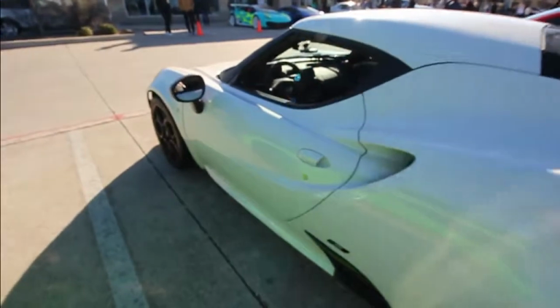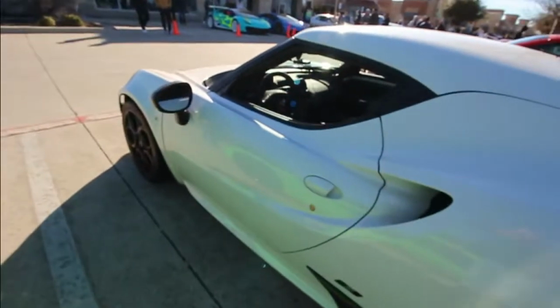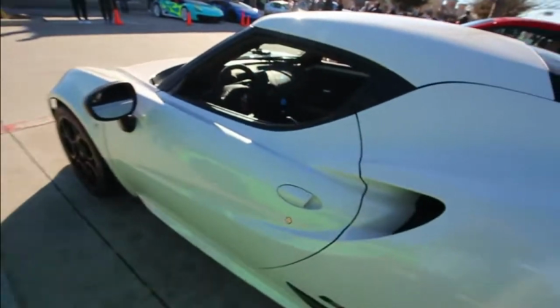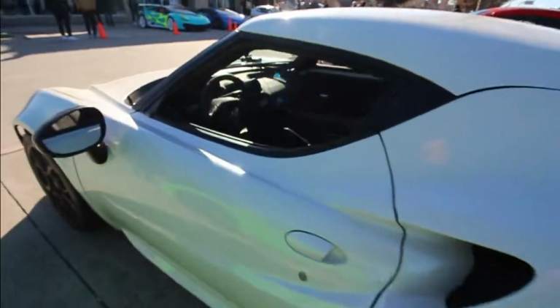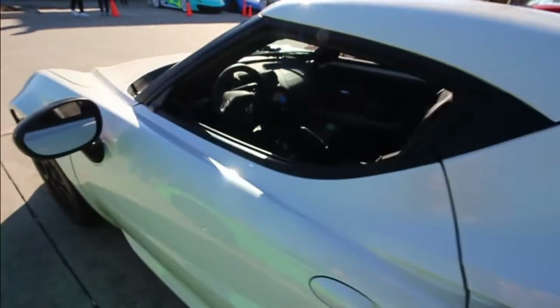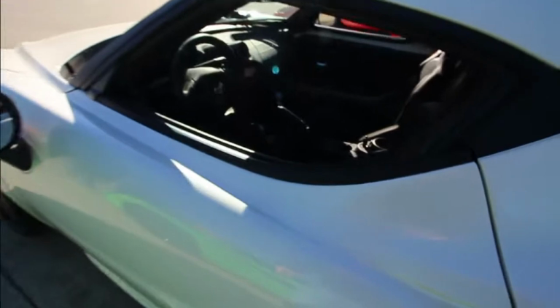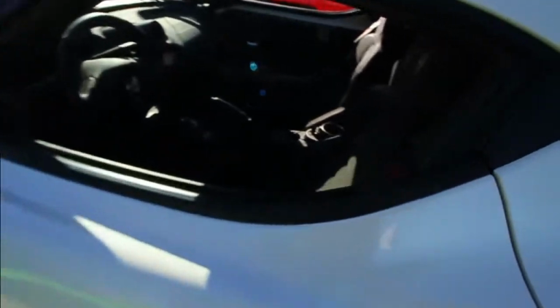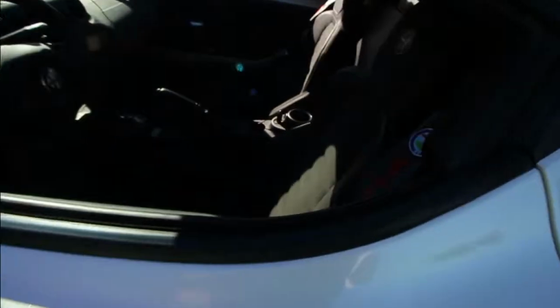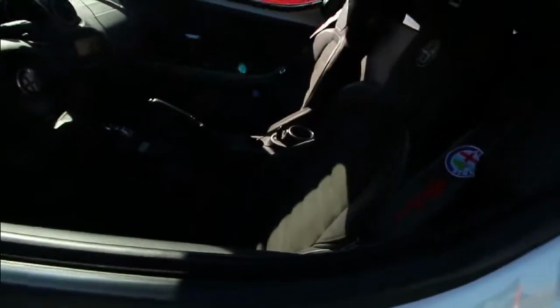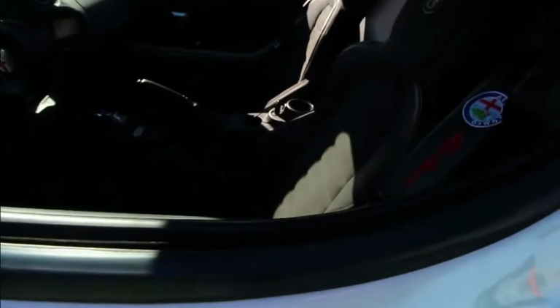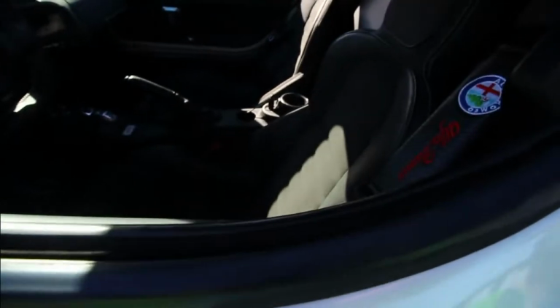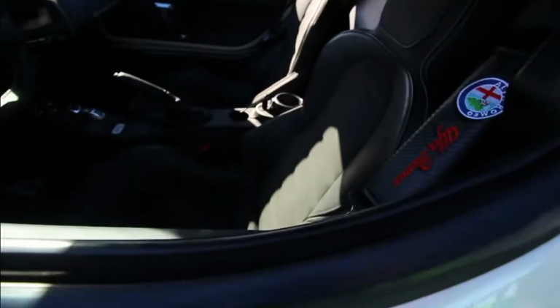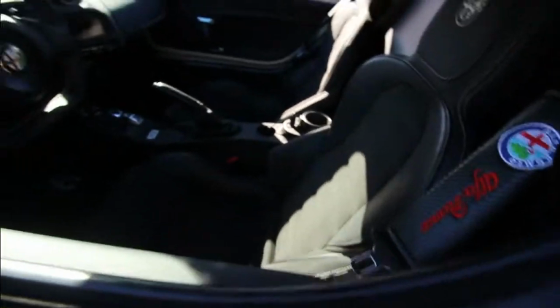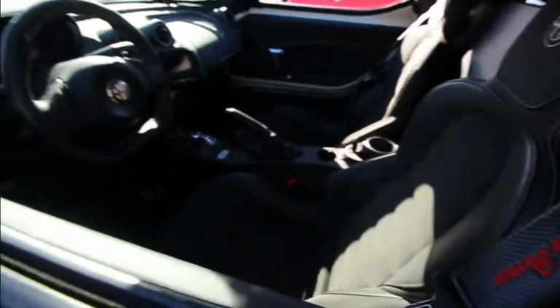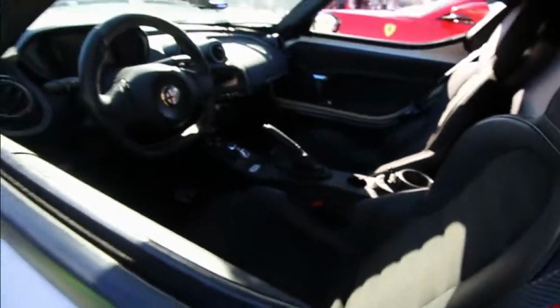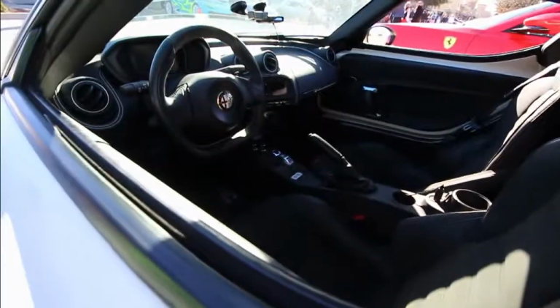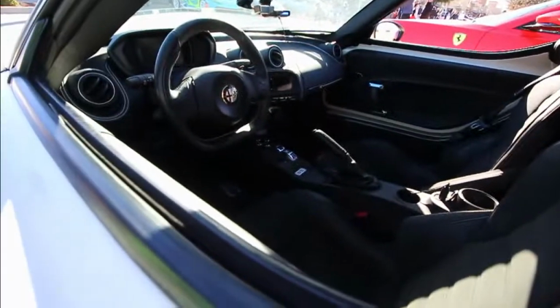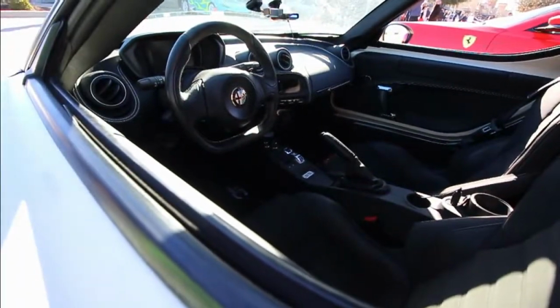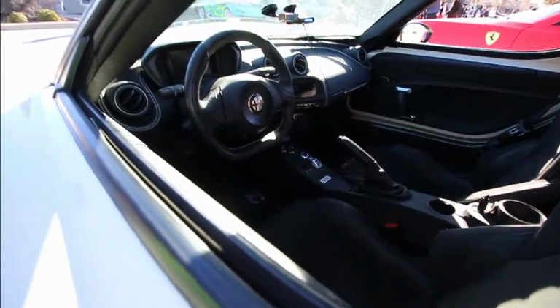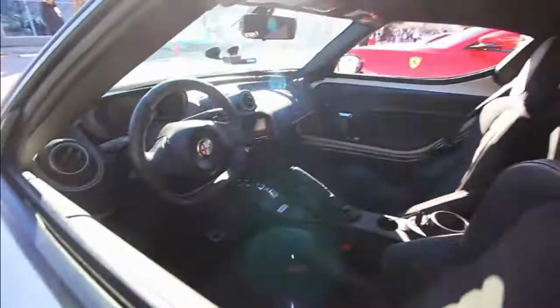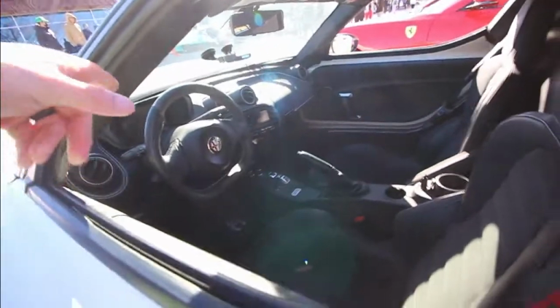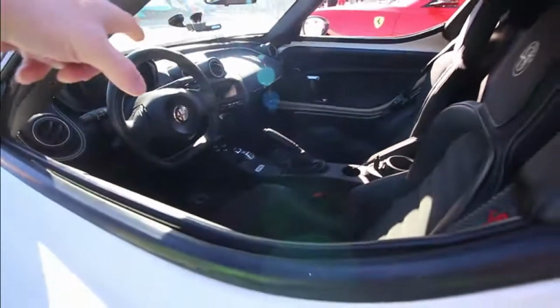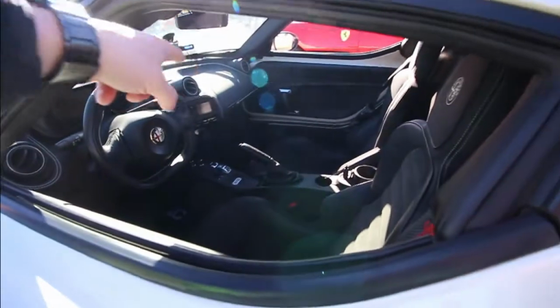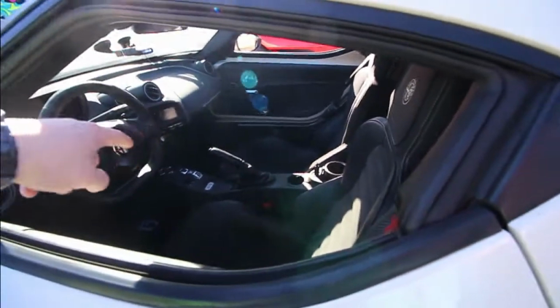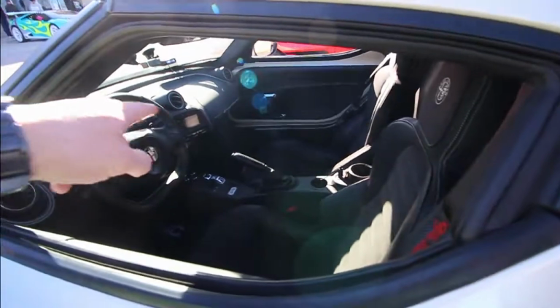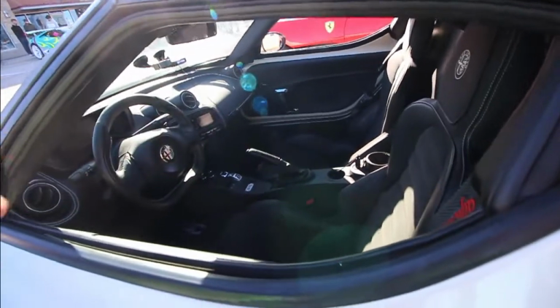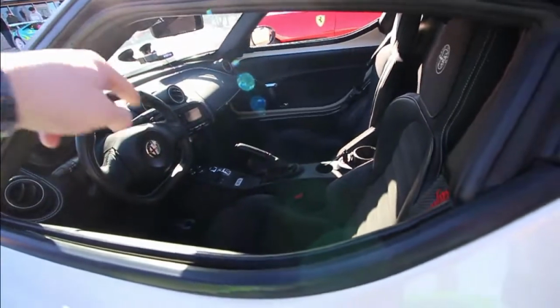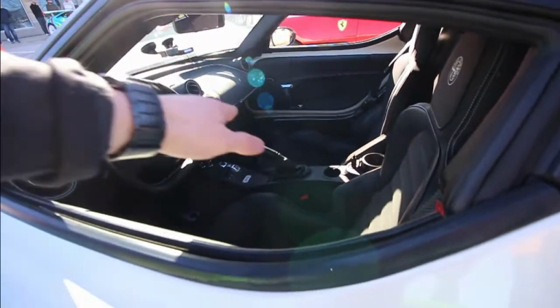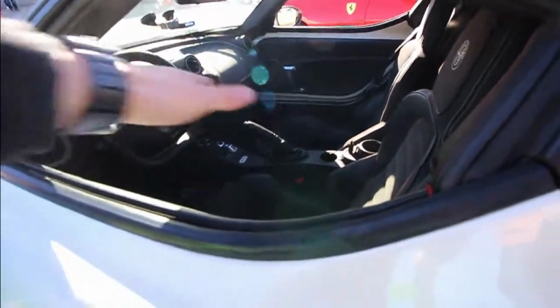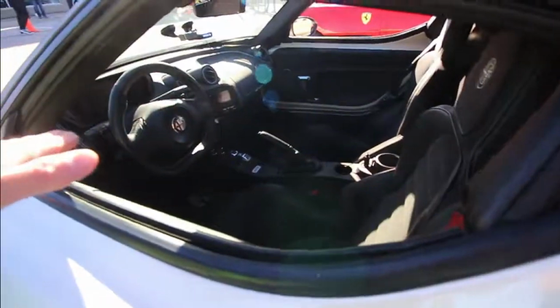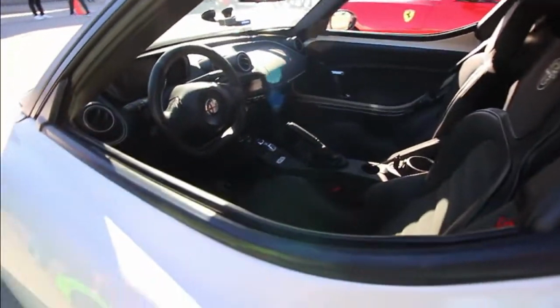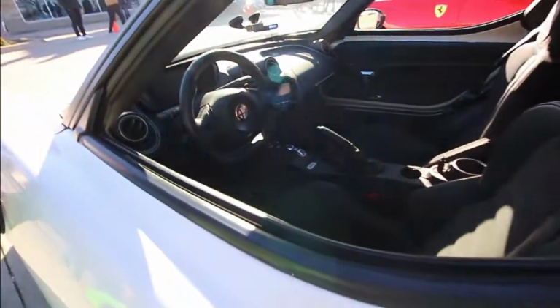I've never seen the interior before — really cool steering wheel. It's like a circle and then it's just a straight line at the bottom.